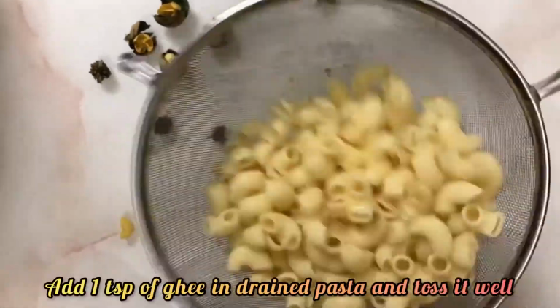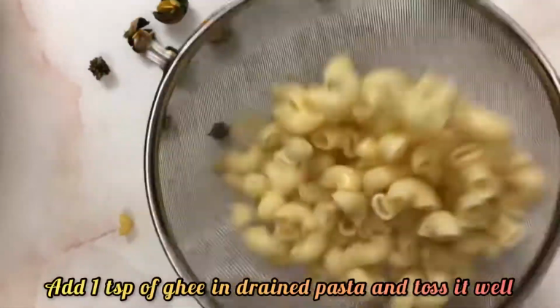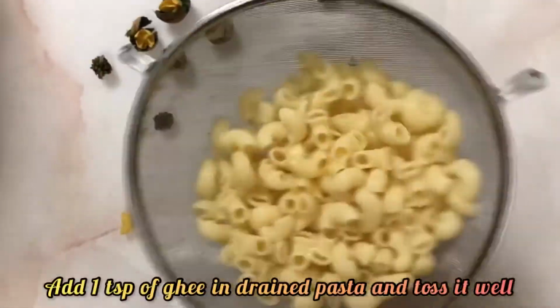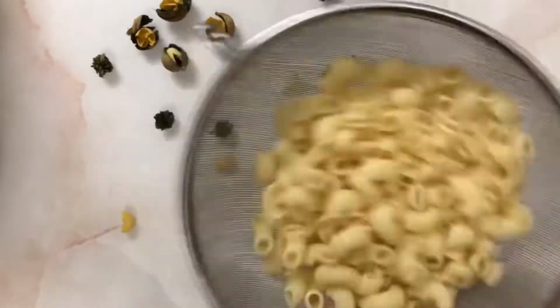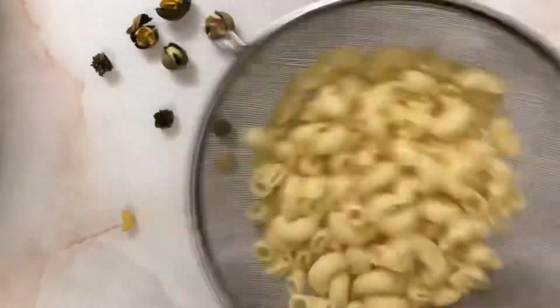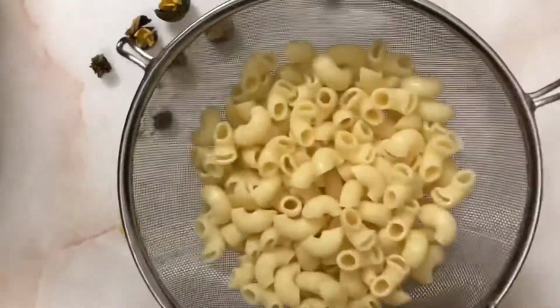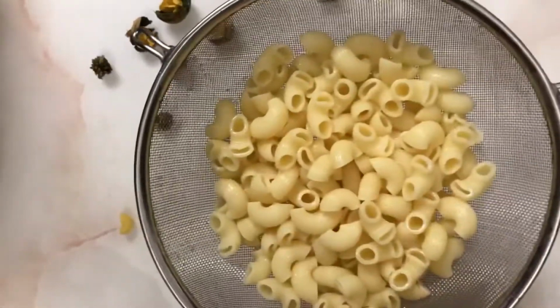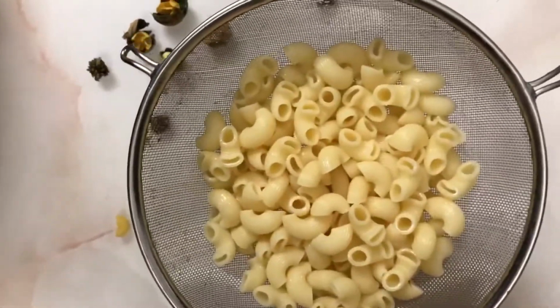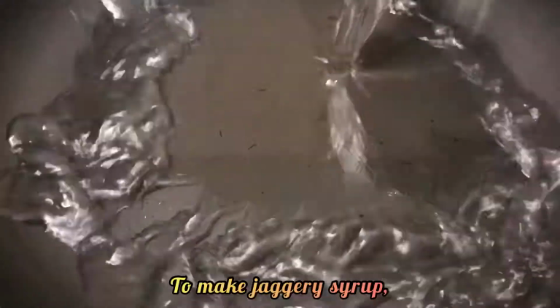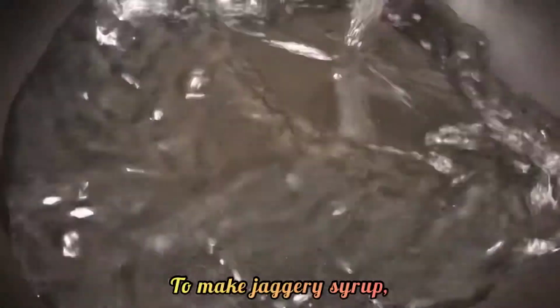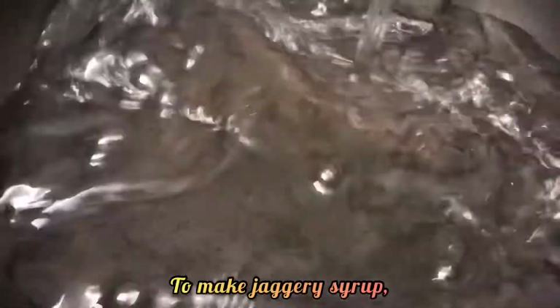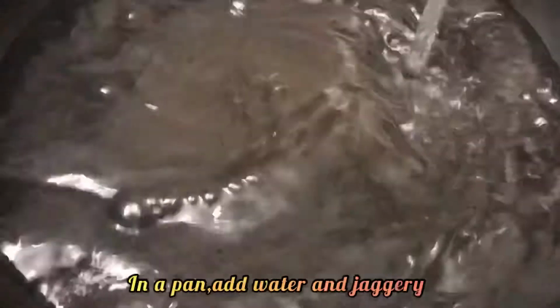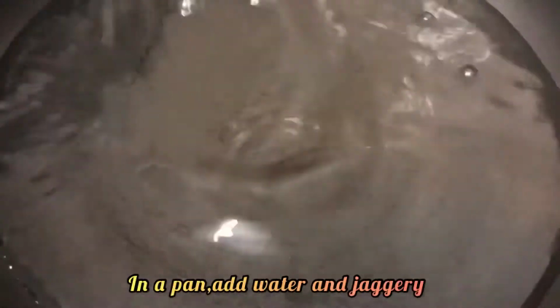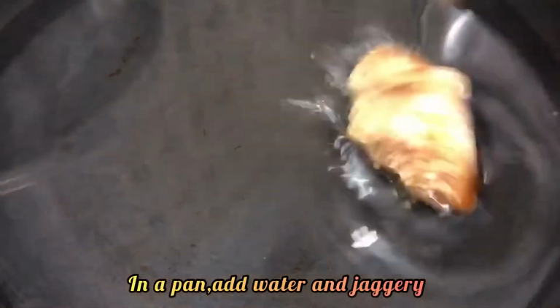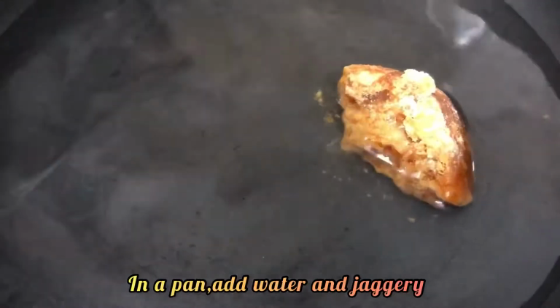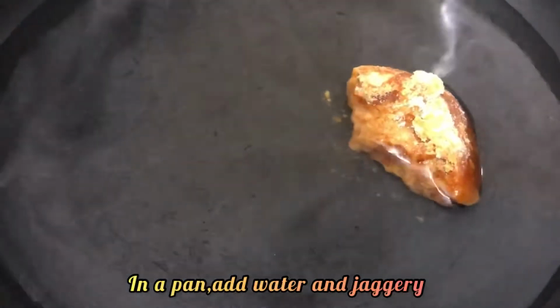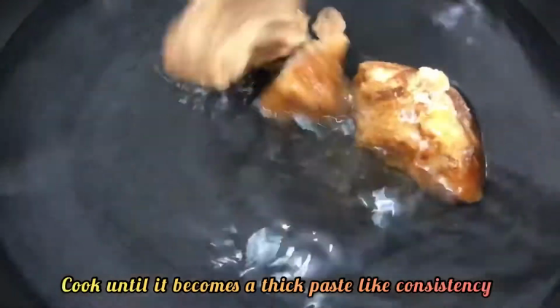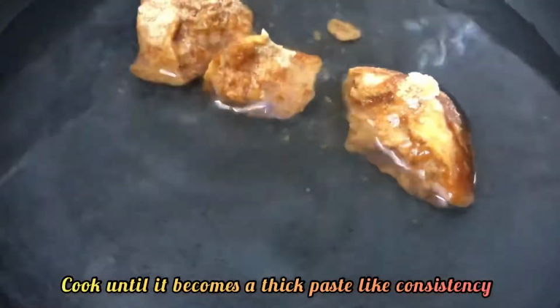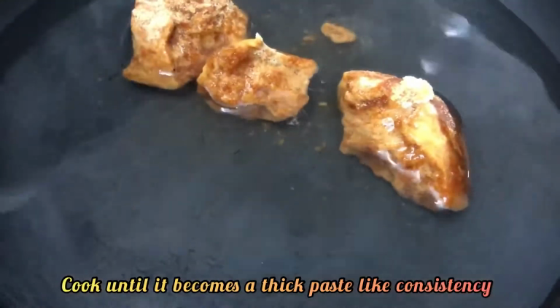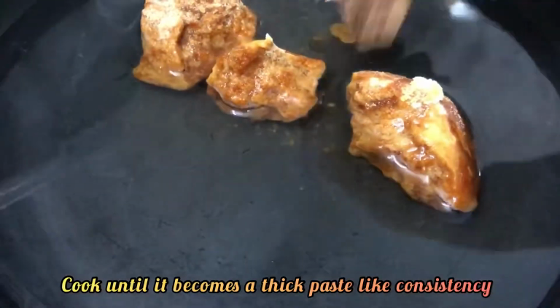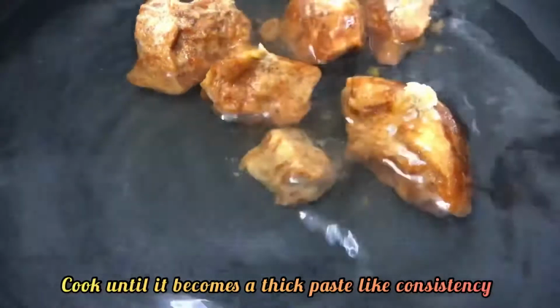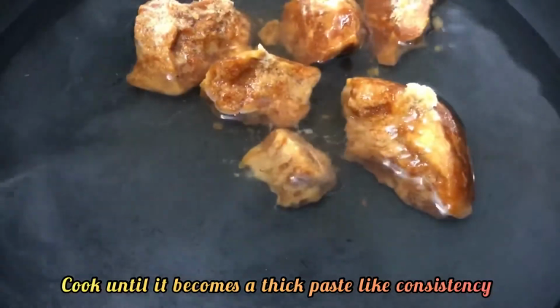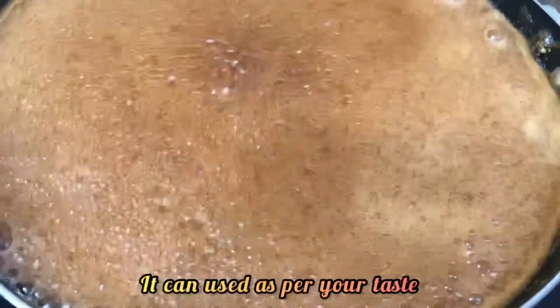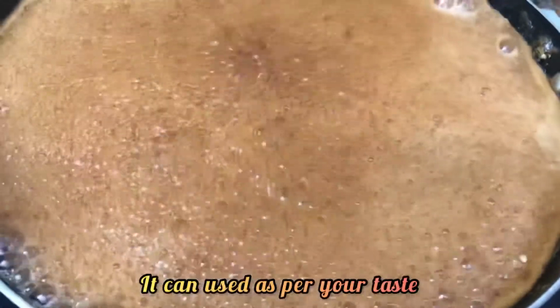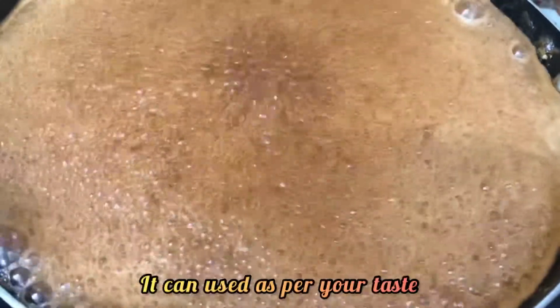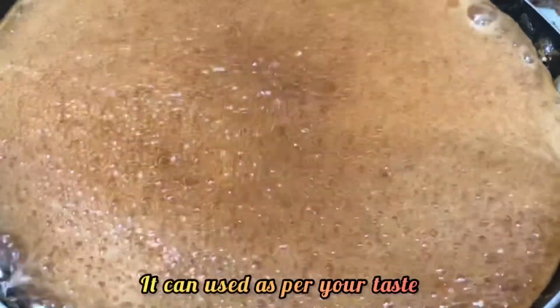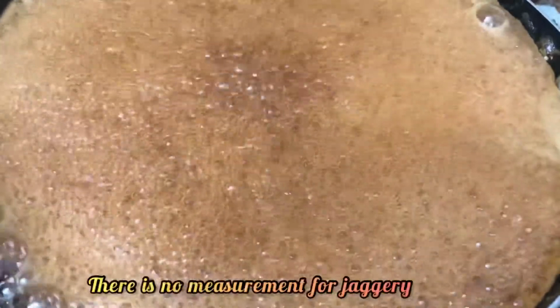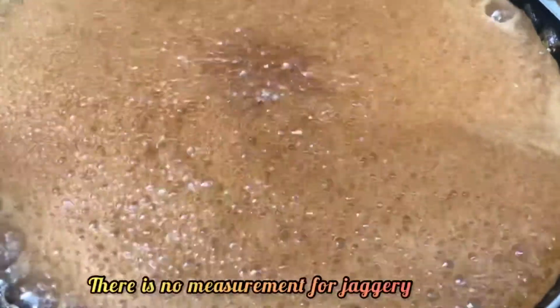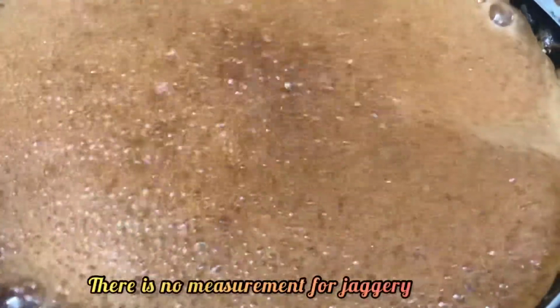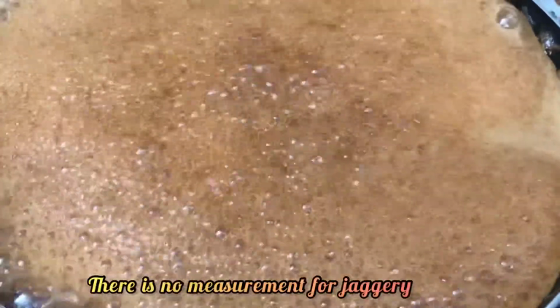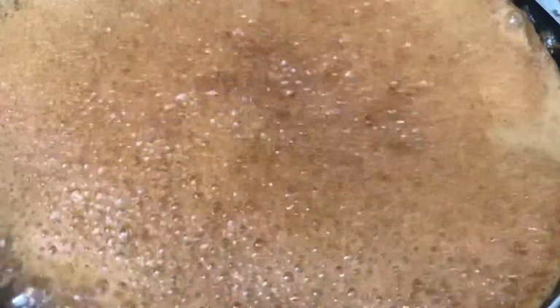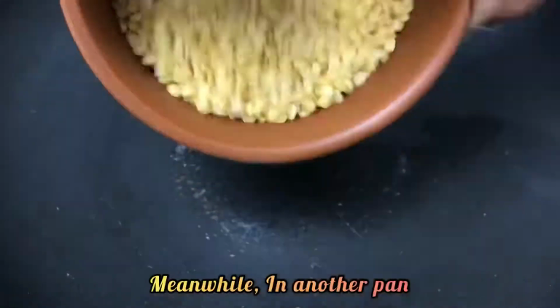To make jaggery syrup, in a pan add water and jaggery and cook until it becomes a thick paste-like consistency. This can be used as per your taste — there is no fixed measurement for jaggery.